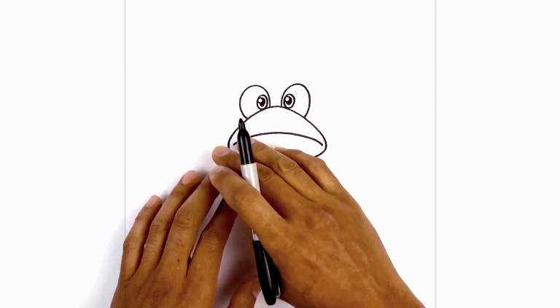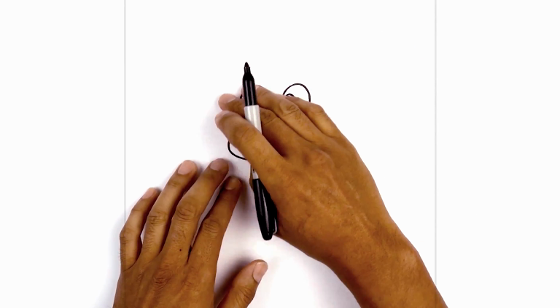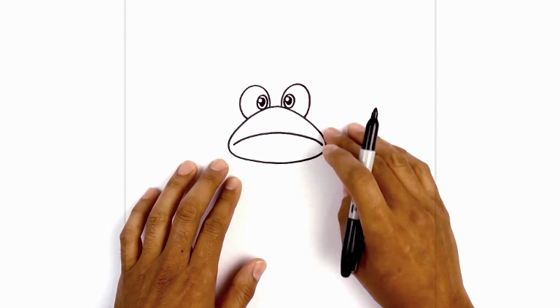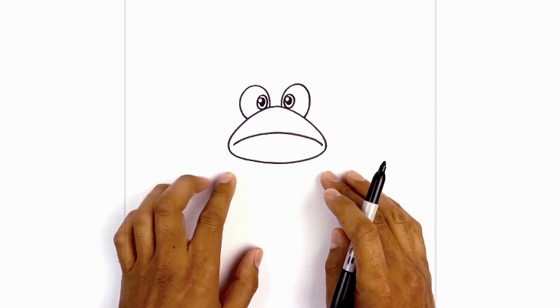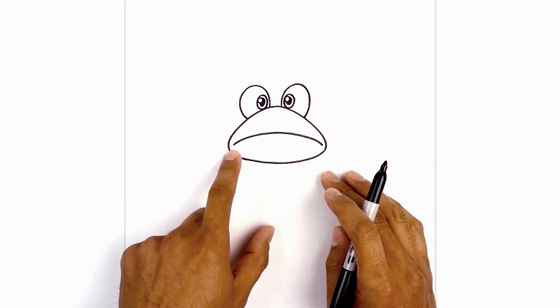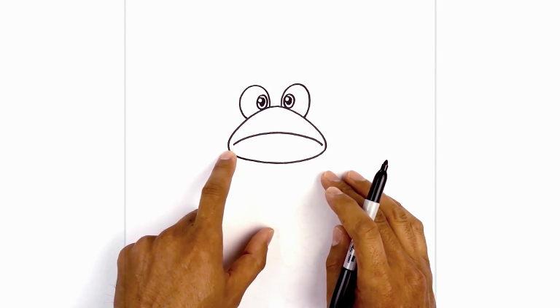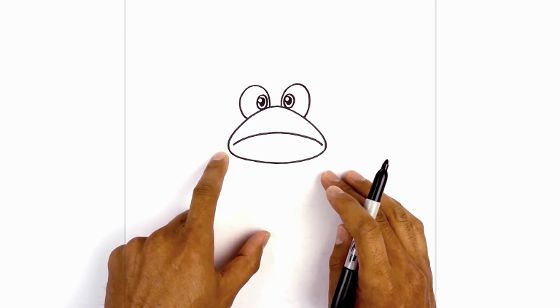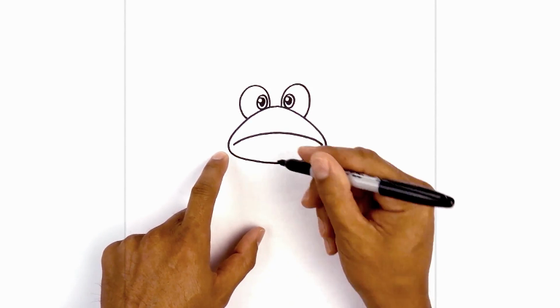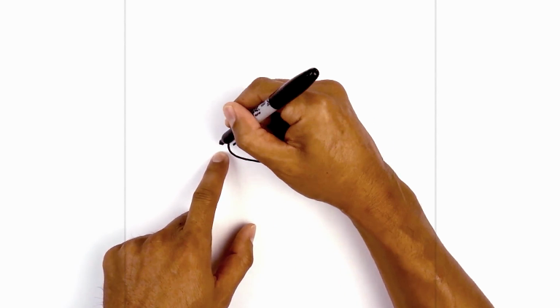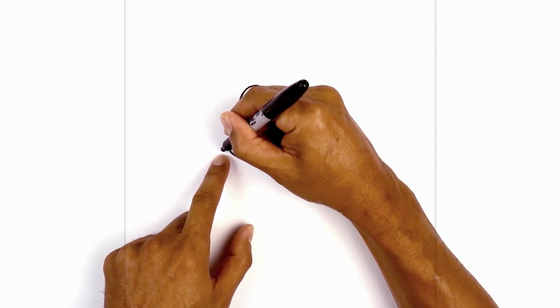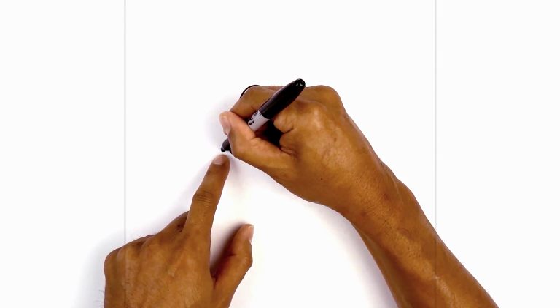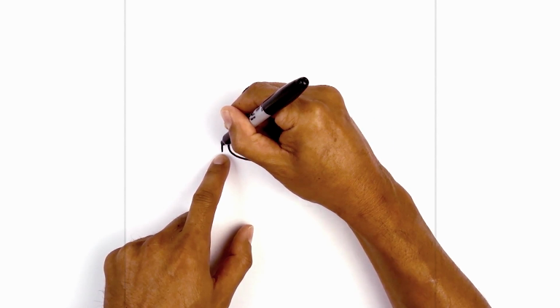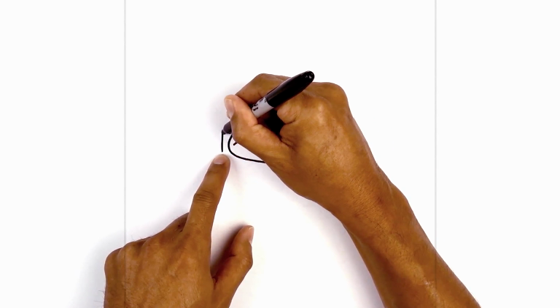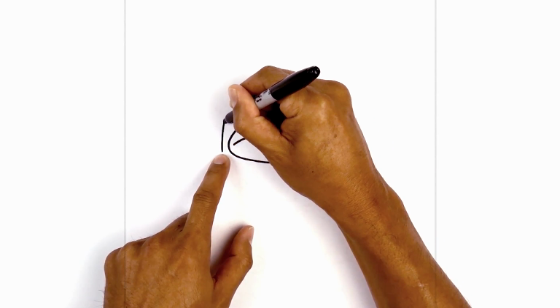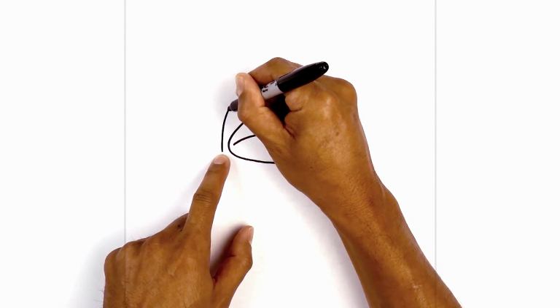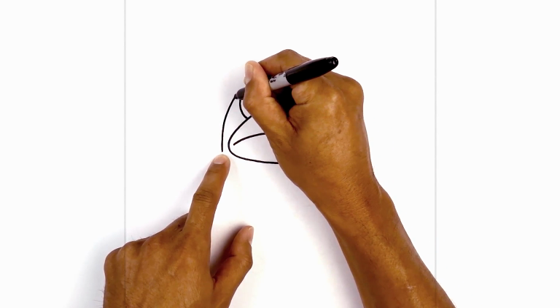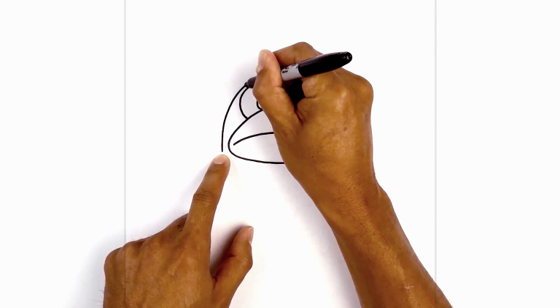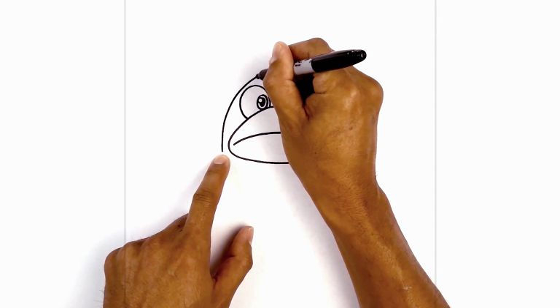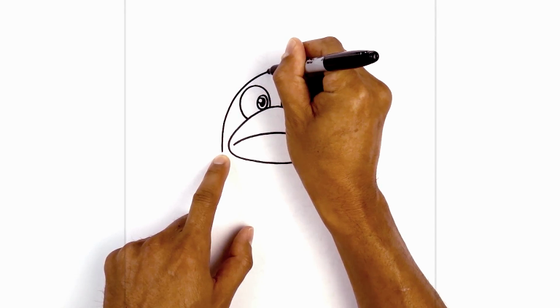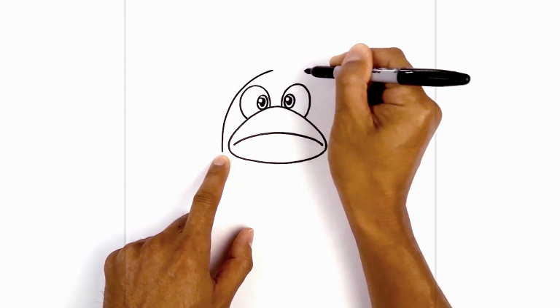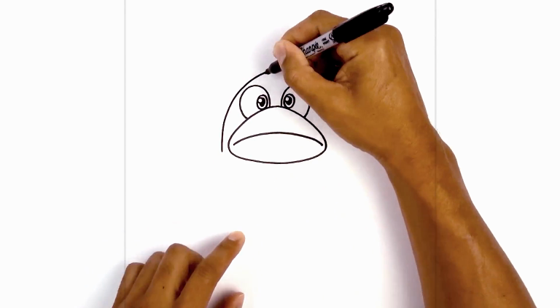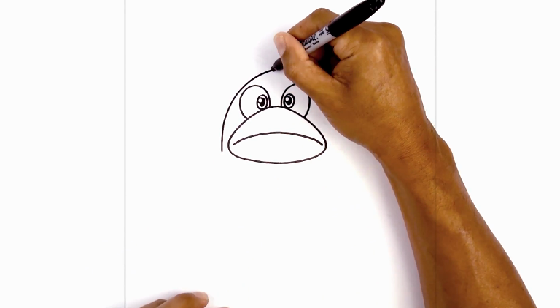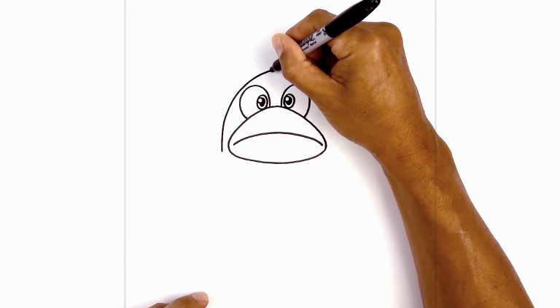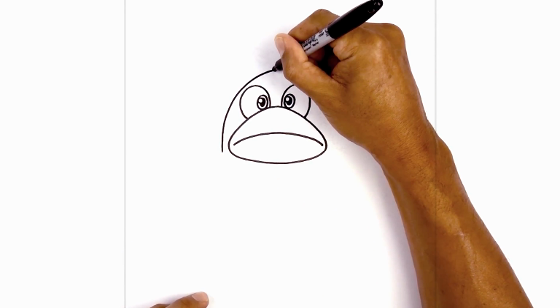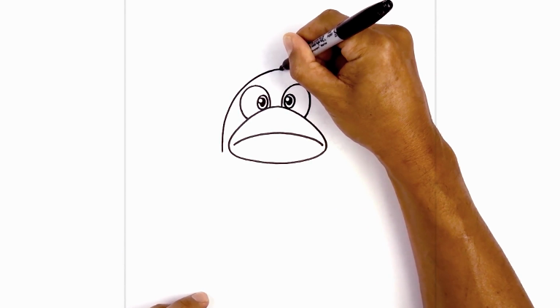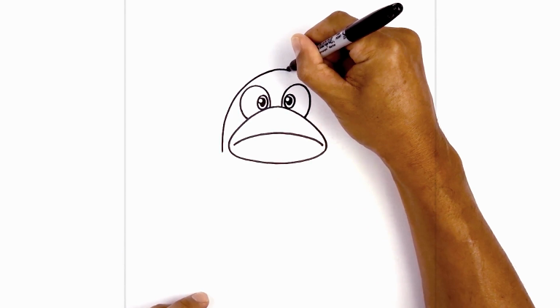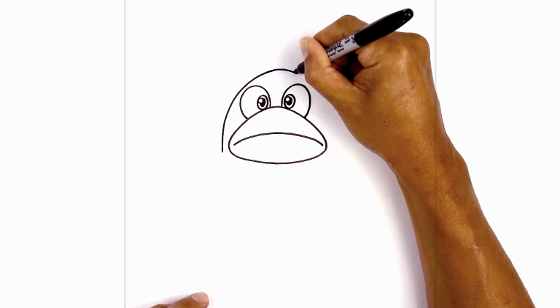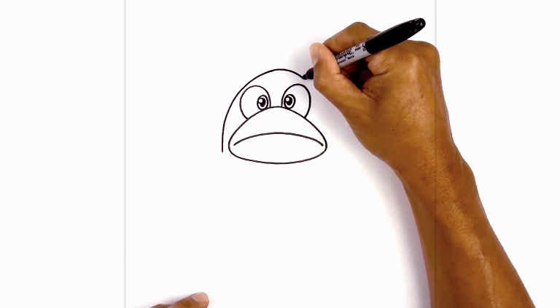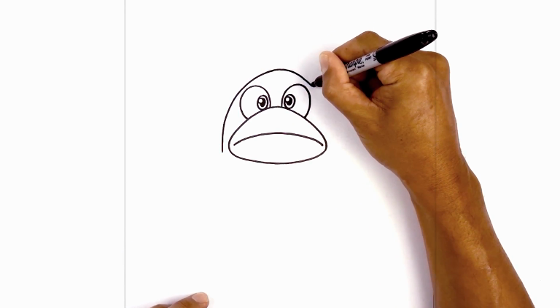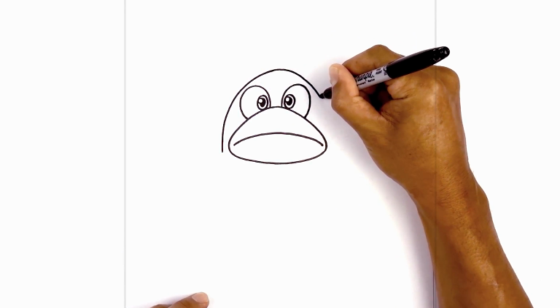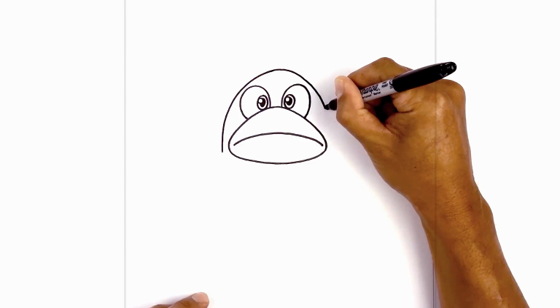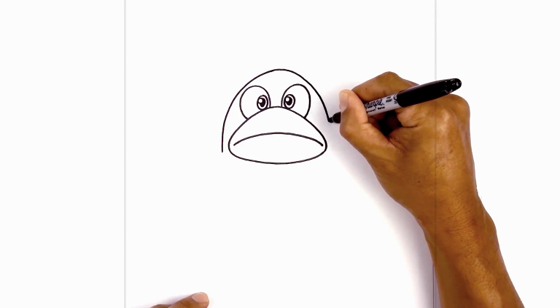Now we're going to draw on the outside of the head. We're going to move over towards the left, curve around the mouth and eye, up towards the top, round at the top of the head, and come down towards the right side.